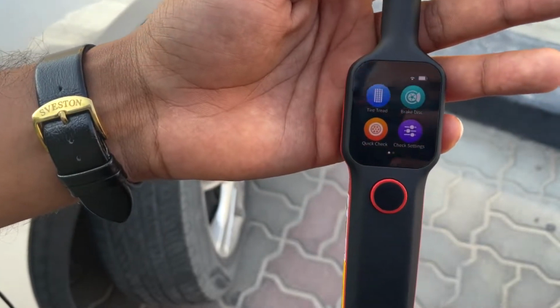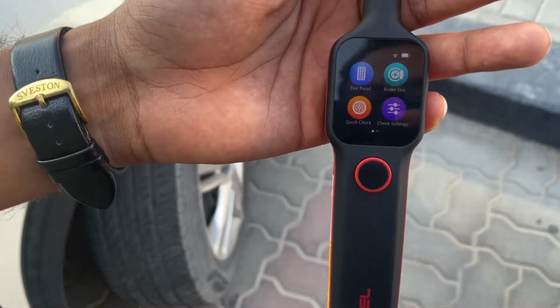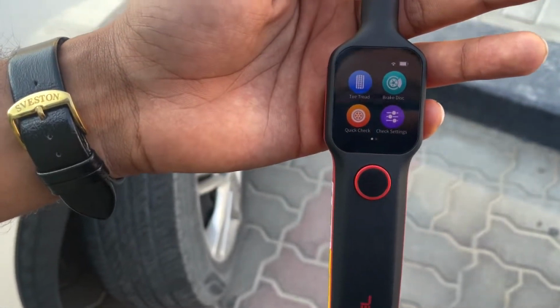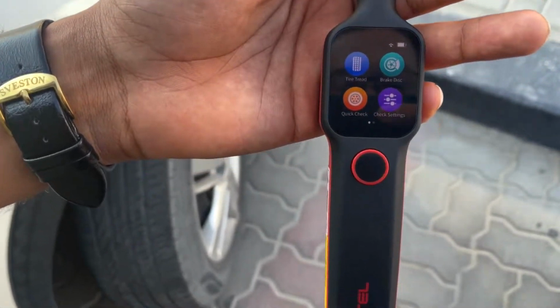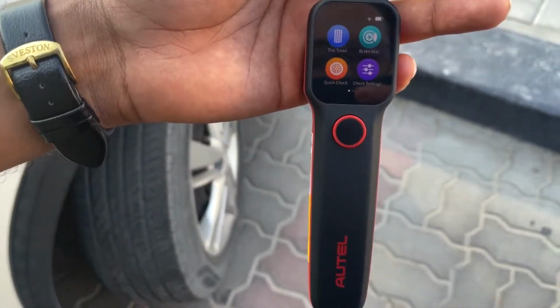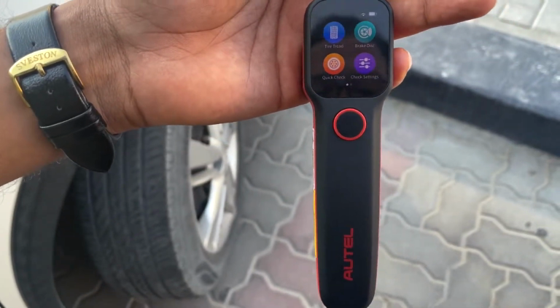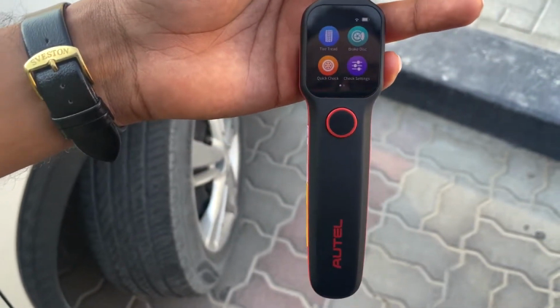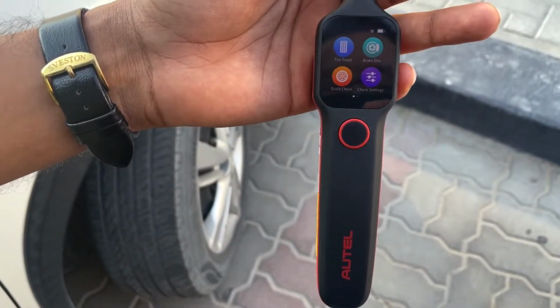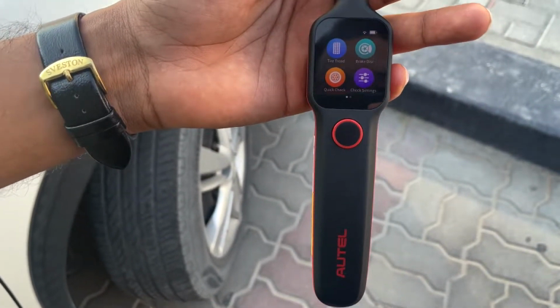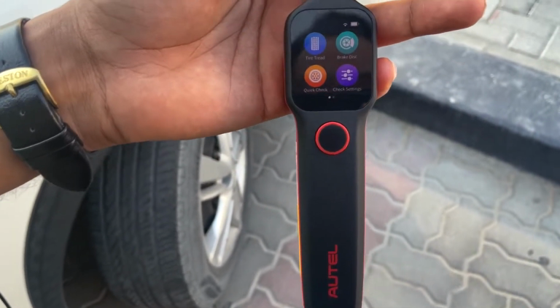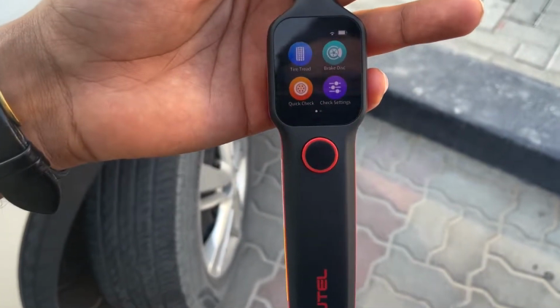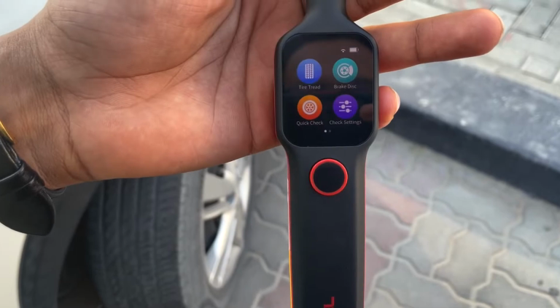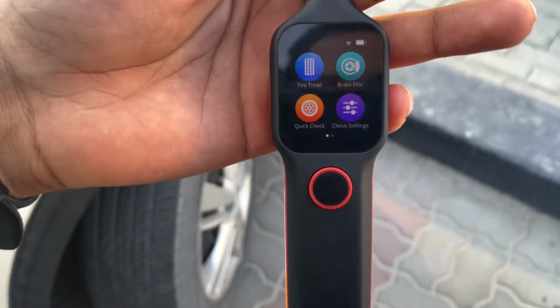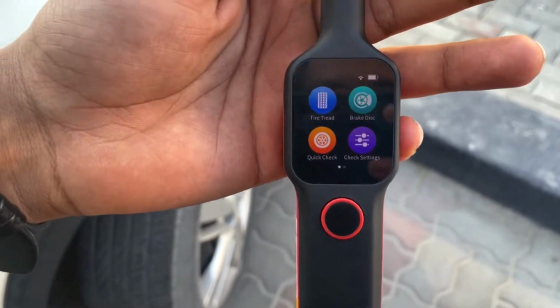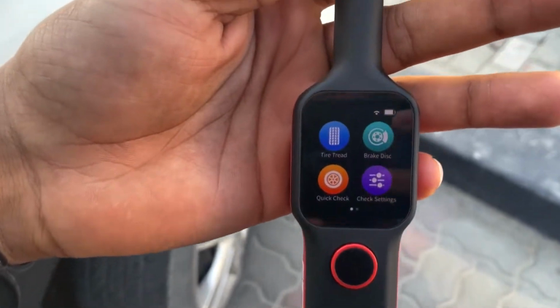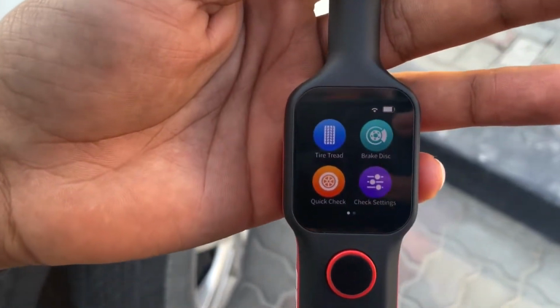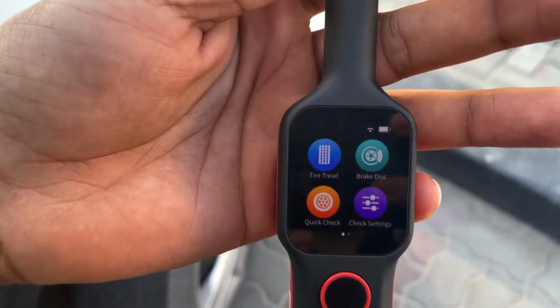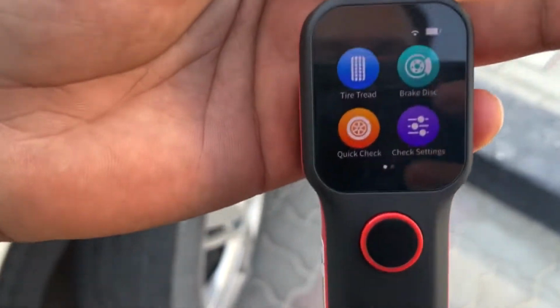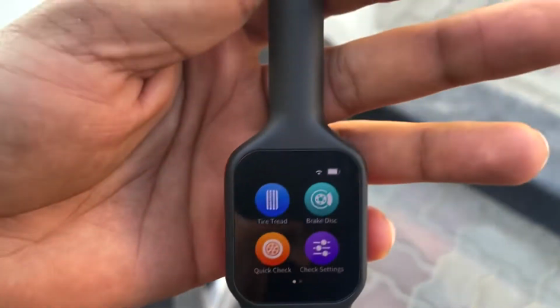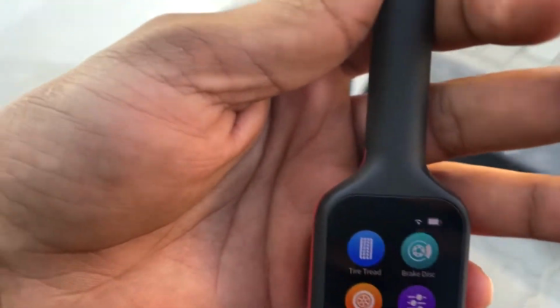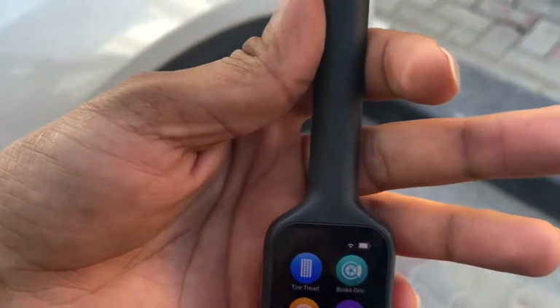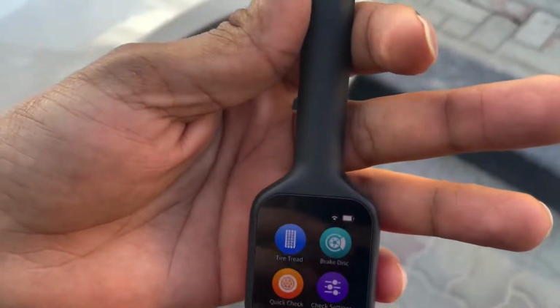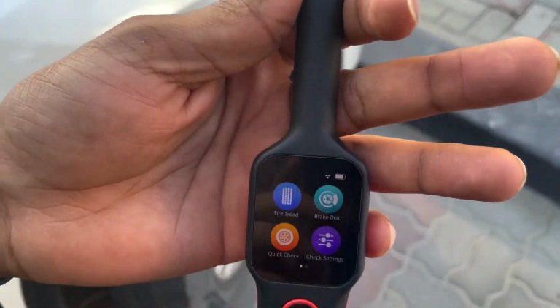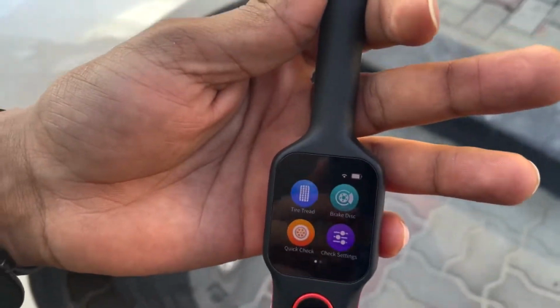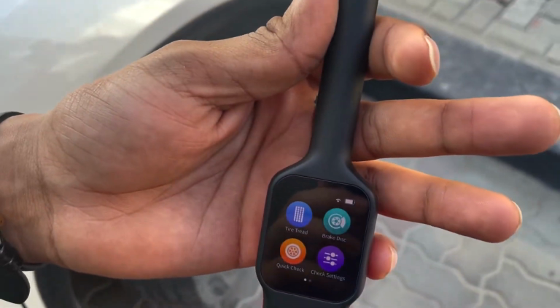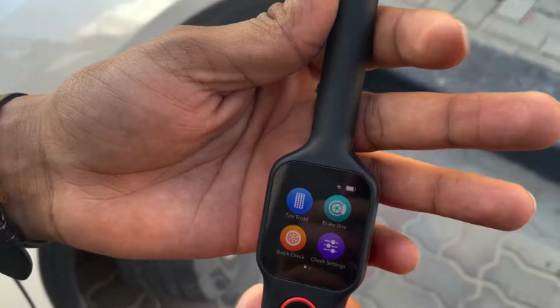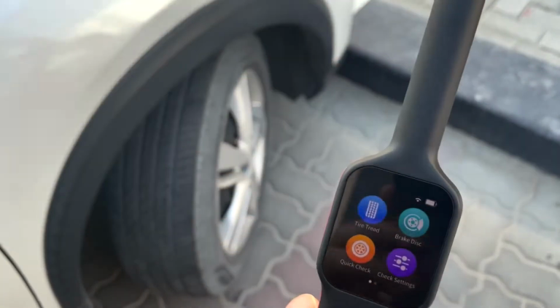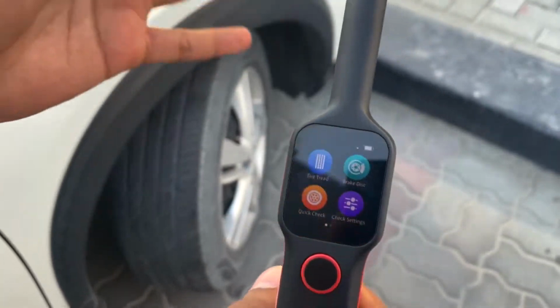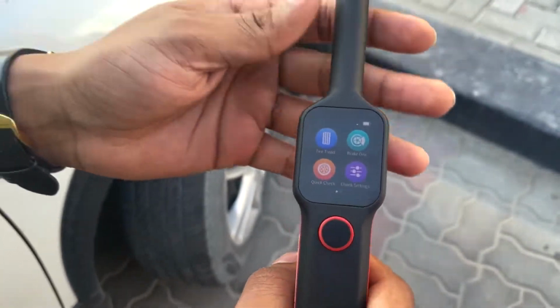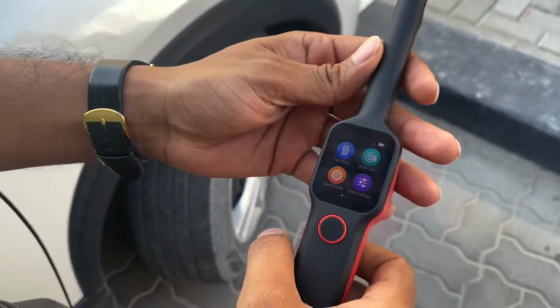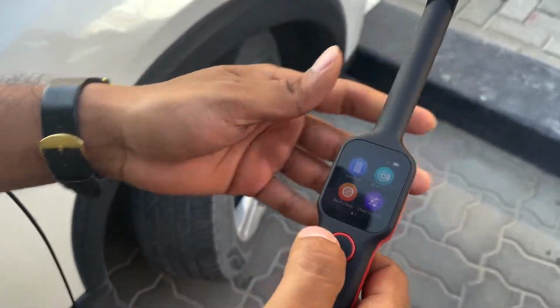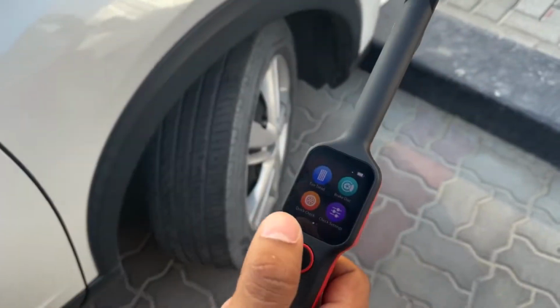Welcome to Al Mohandas Diagnostic Equipment. Today we have the Otel TB200, the latest innovative tire tread and brake disc analyzer.